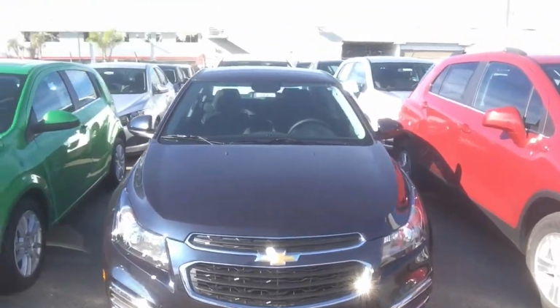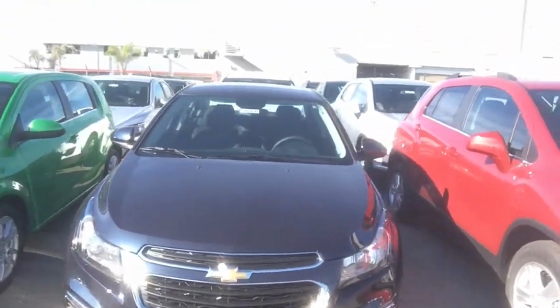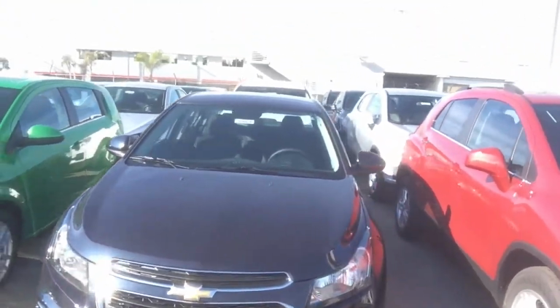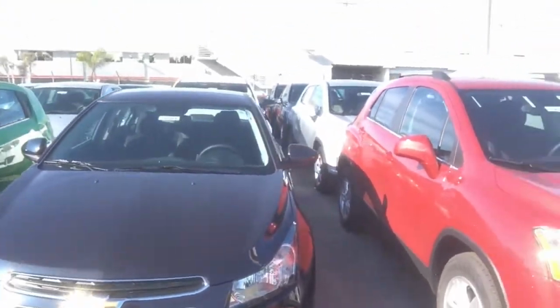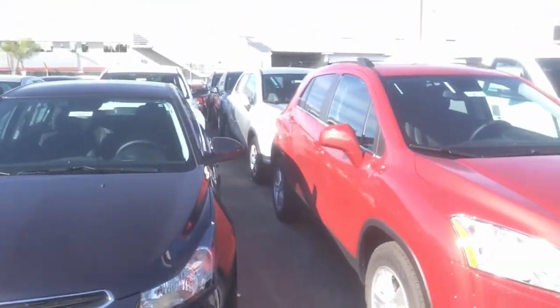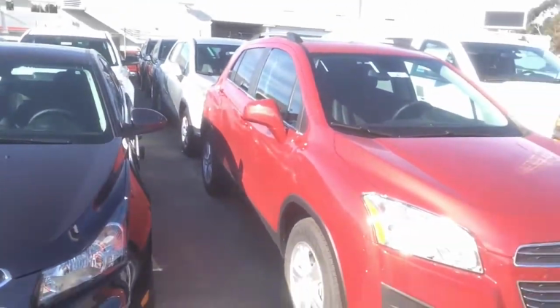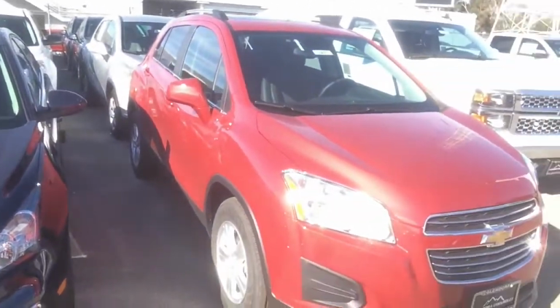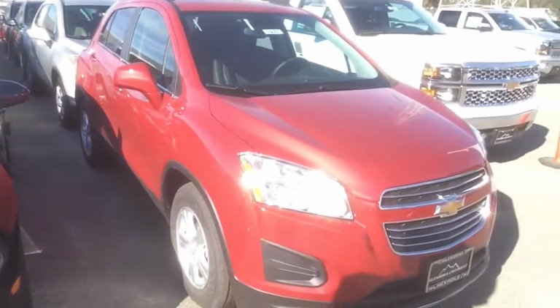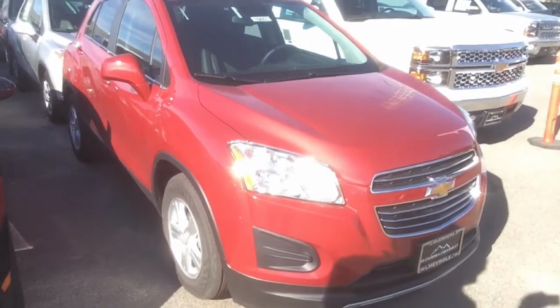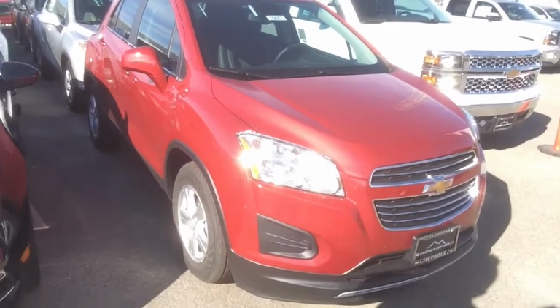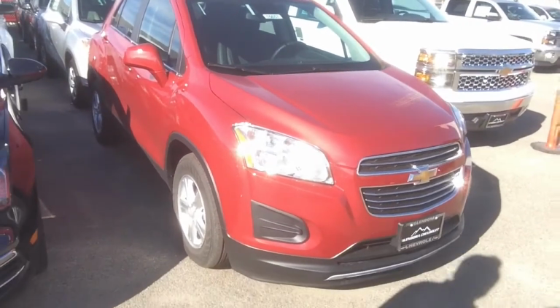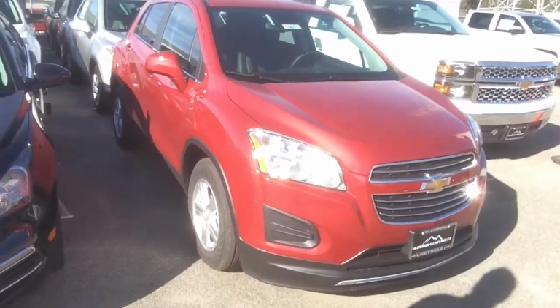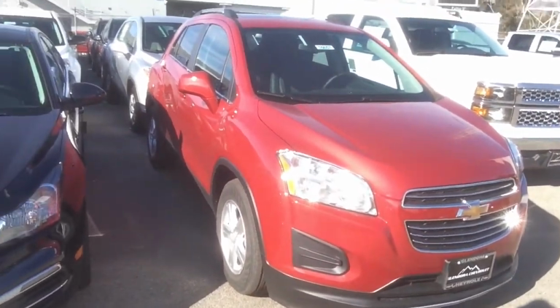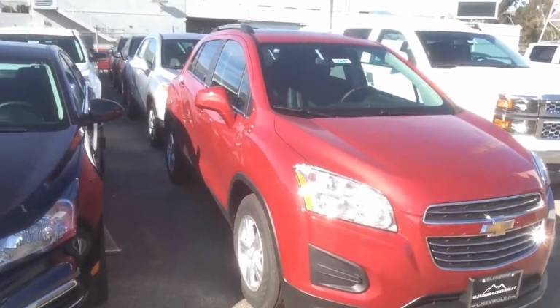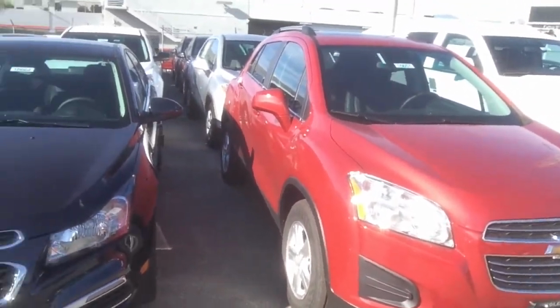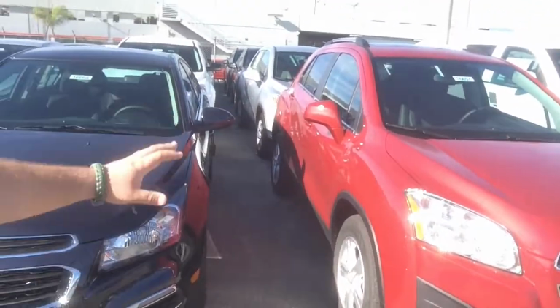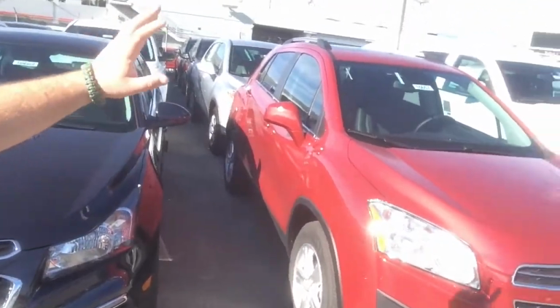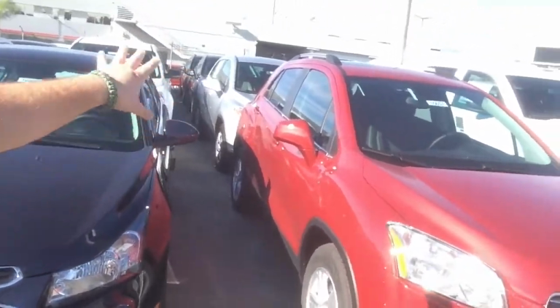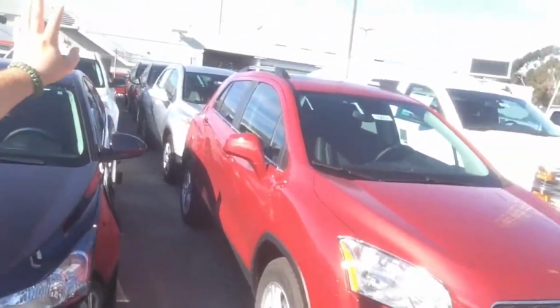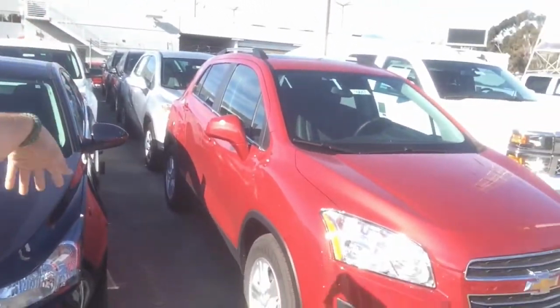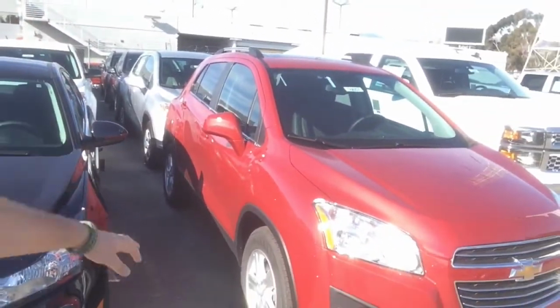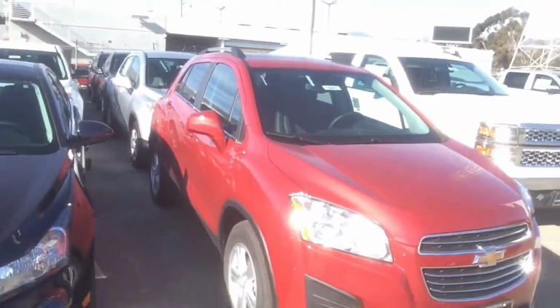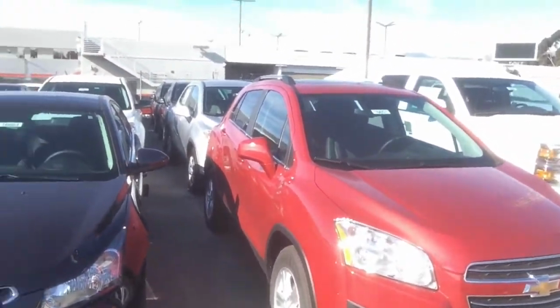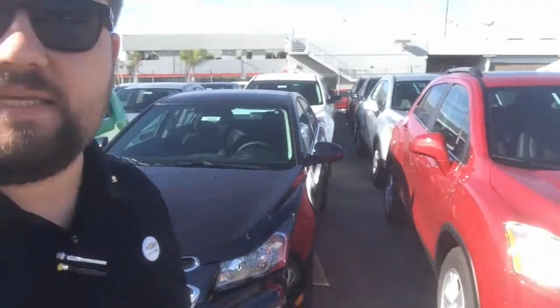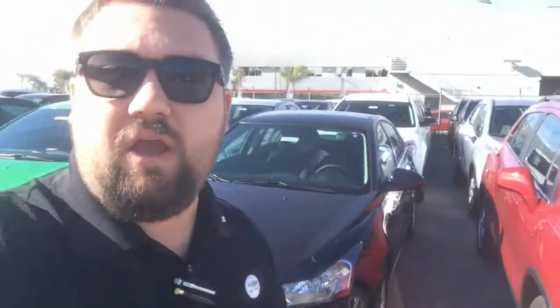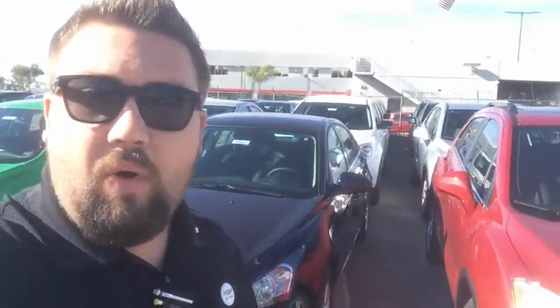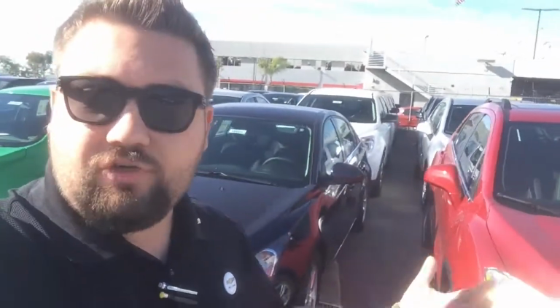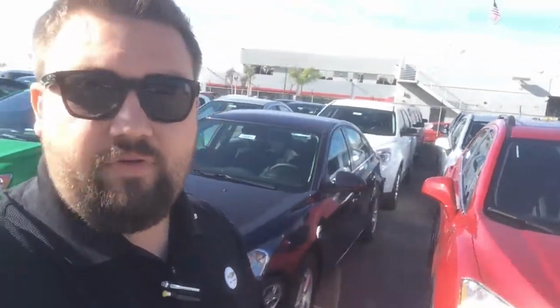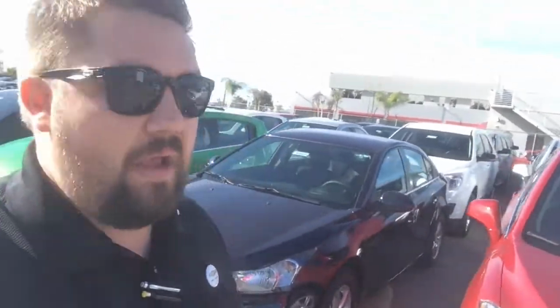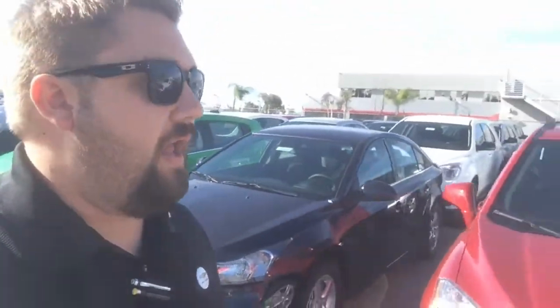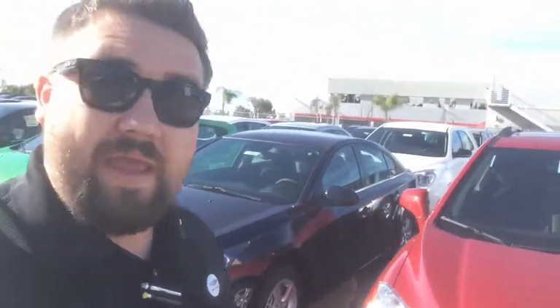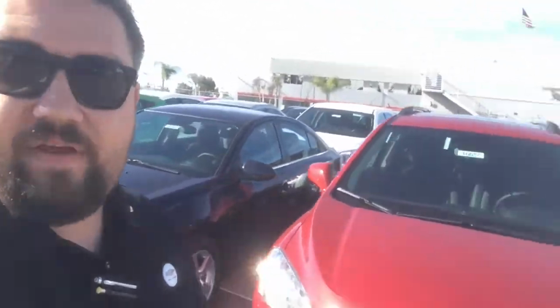We also have our brand new Chevrolet Trax small car crossover. I have the LT, LS, LTZ — whatever trim level you may want, we have it.